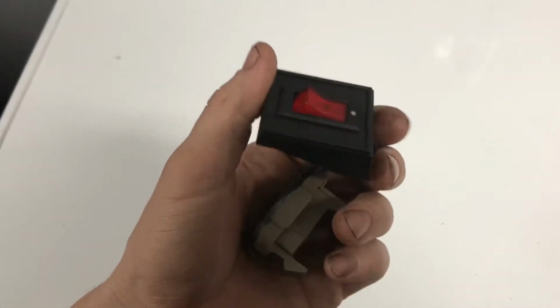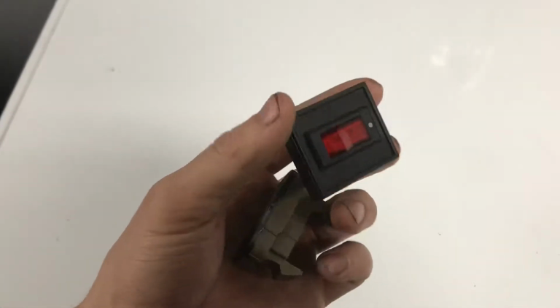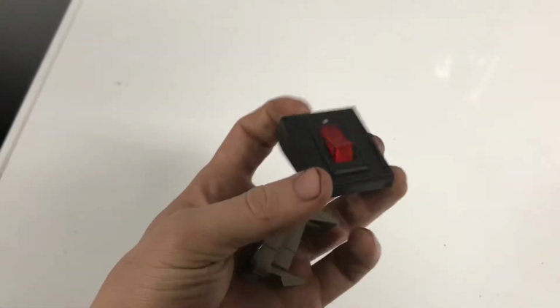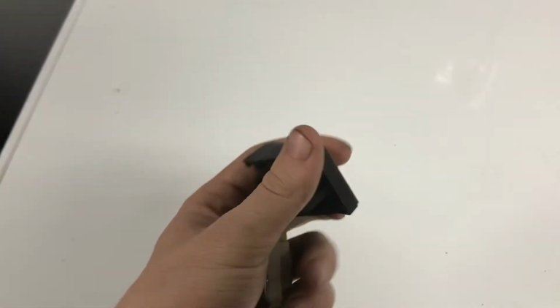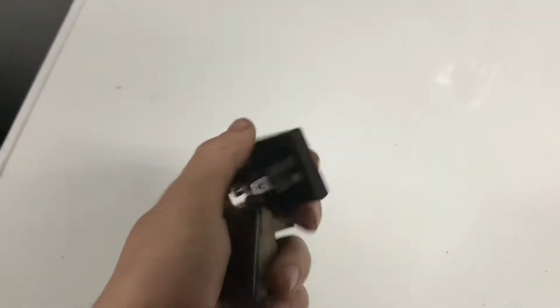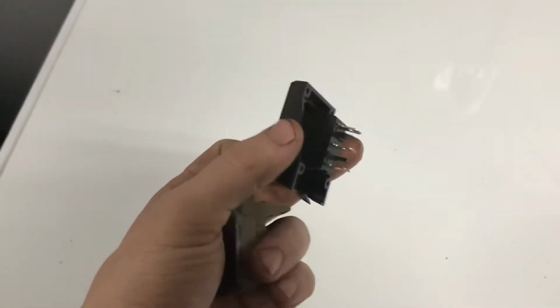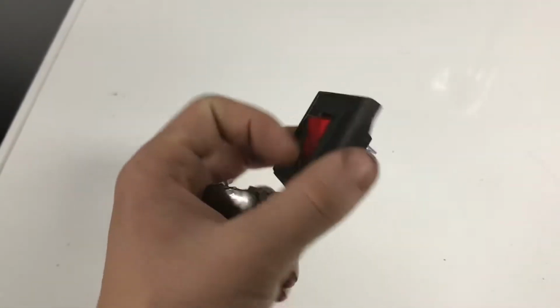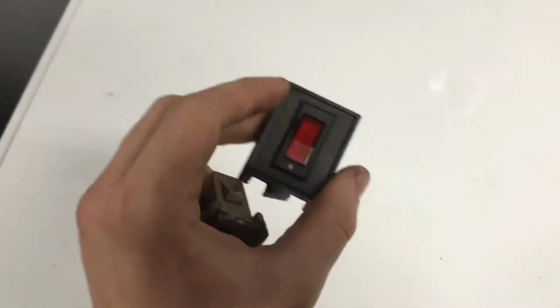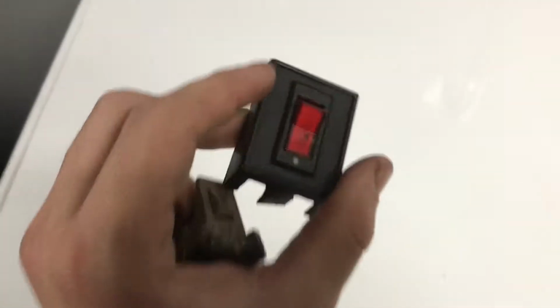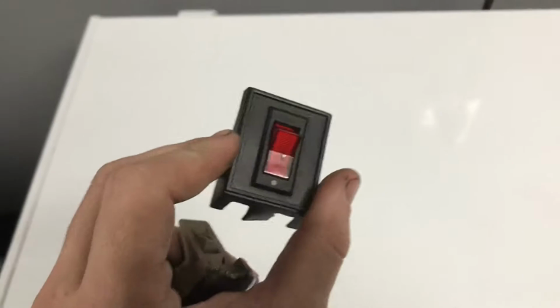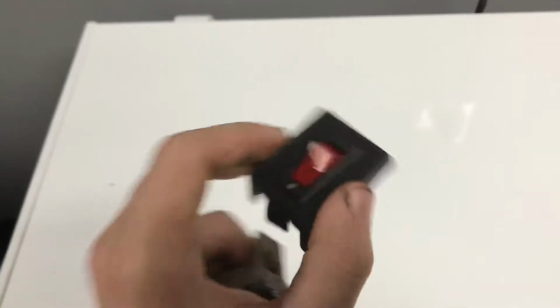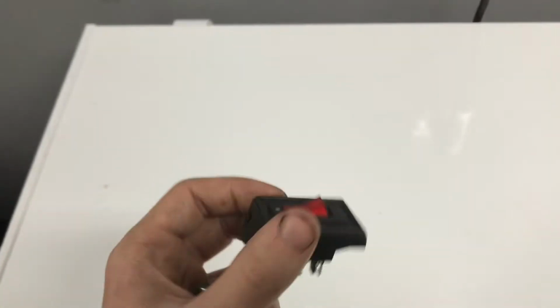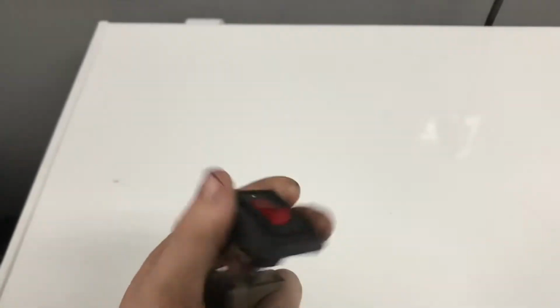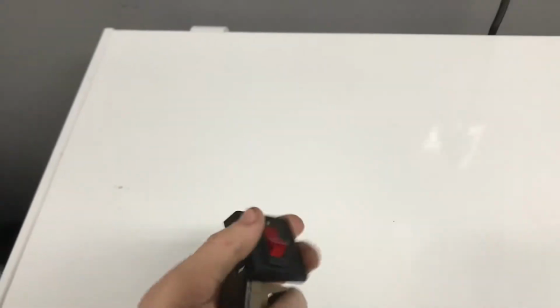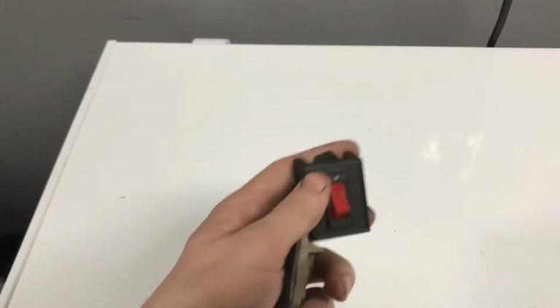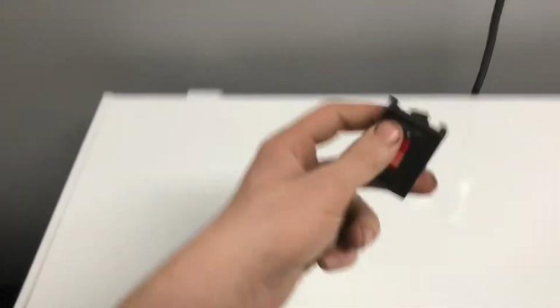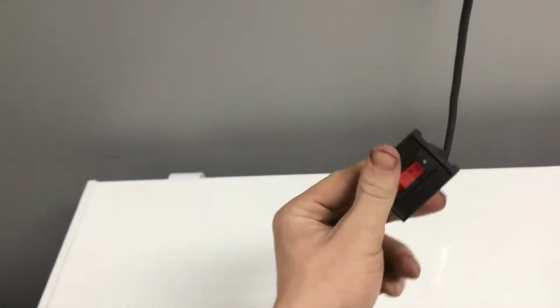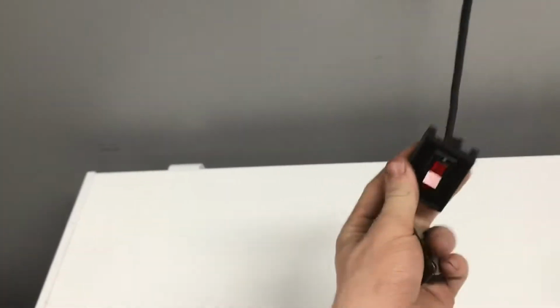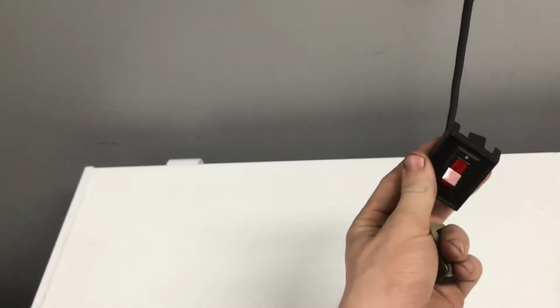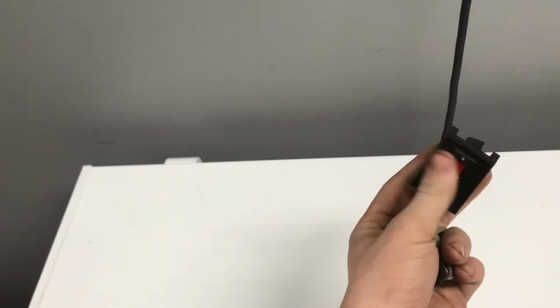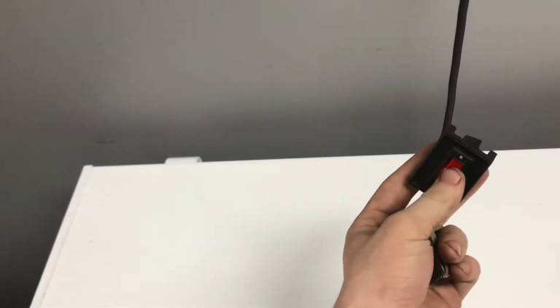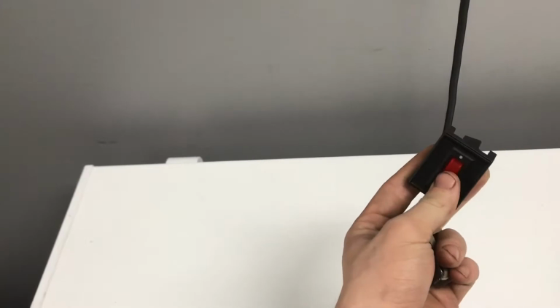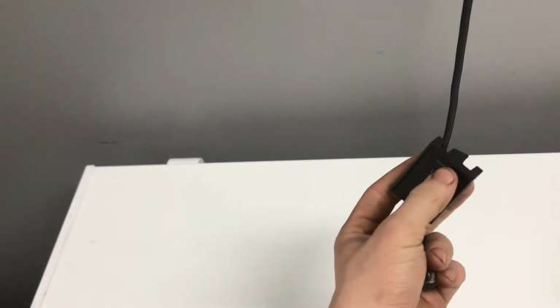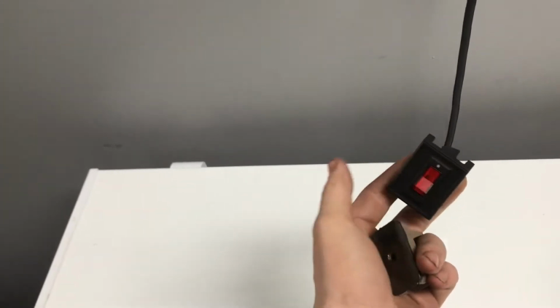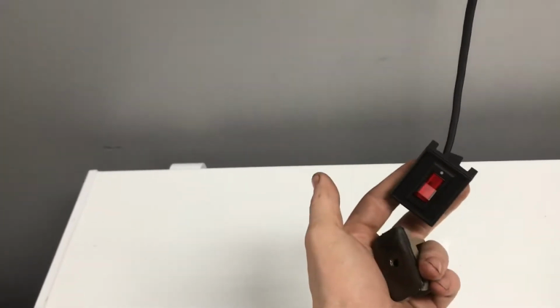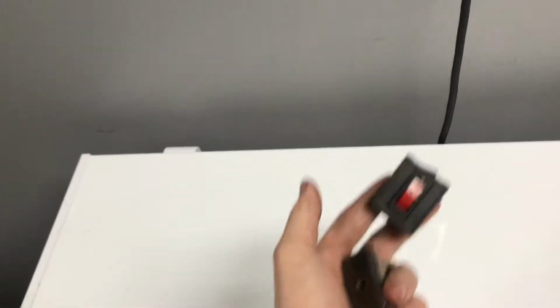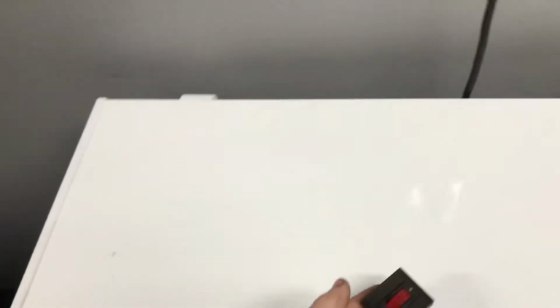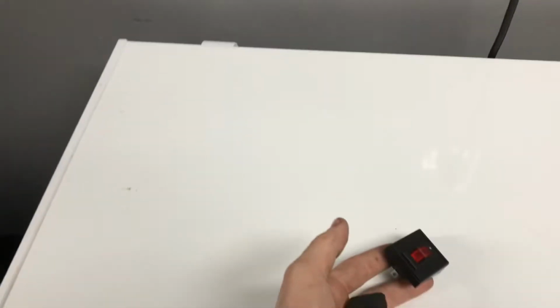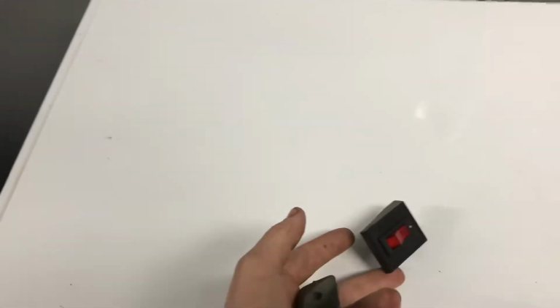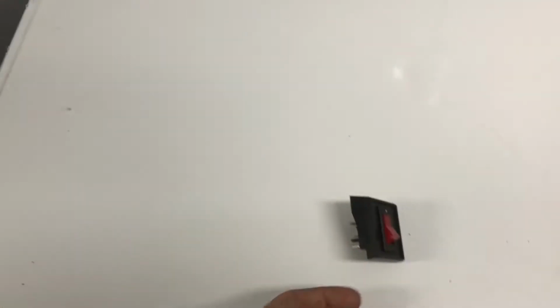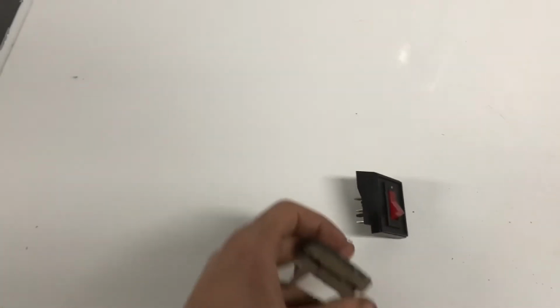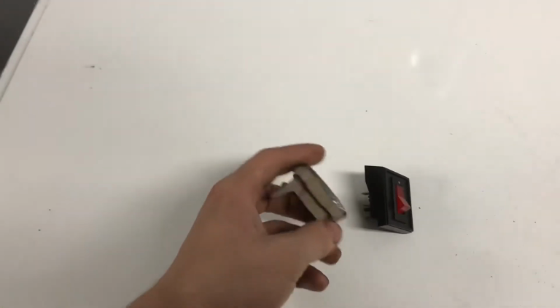Little bonus video, should be a short one. This is a switch that went to lights that I had mounted right underneath my steering wheel like this here, and it was waned like that. It's worked, but it's not the cleanest thing in the world.